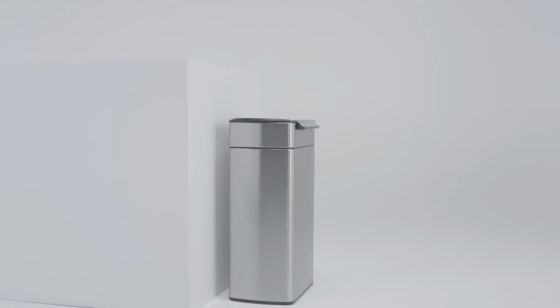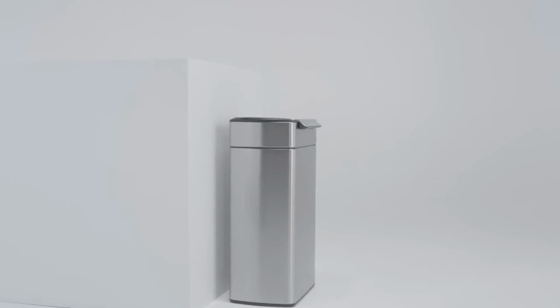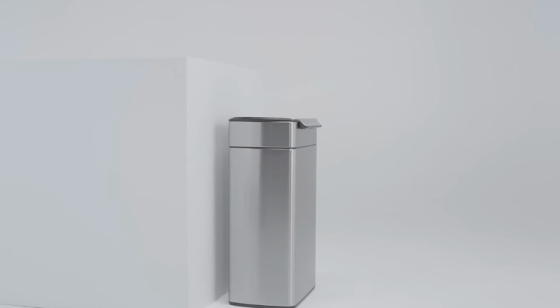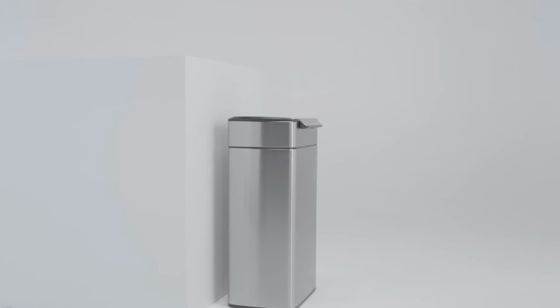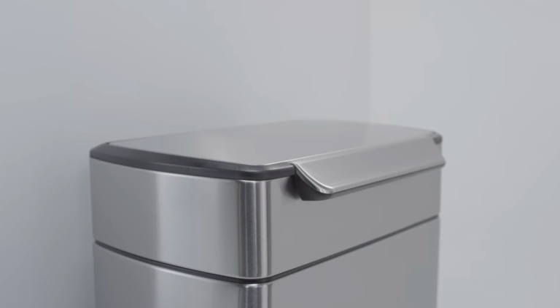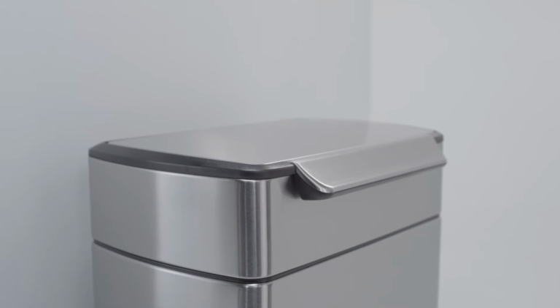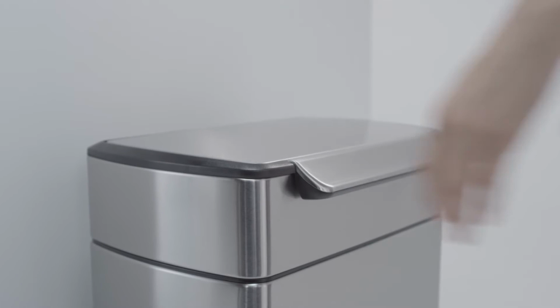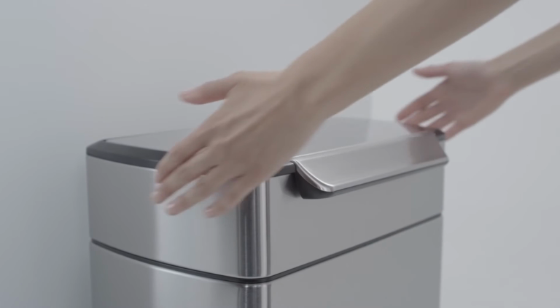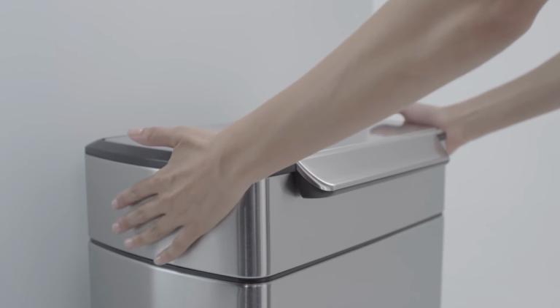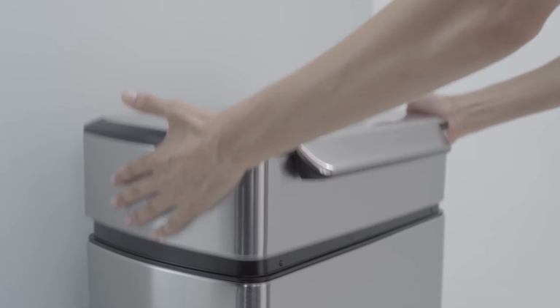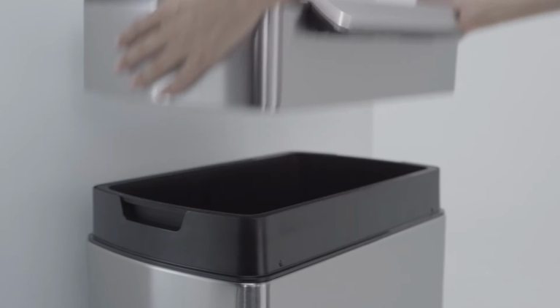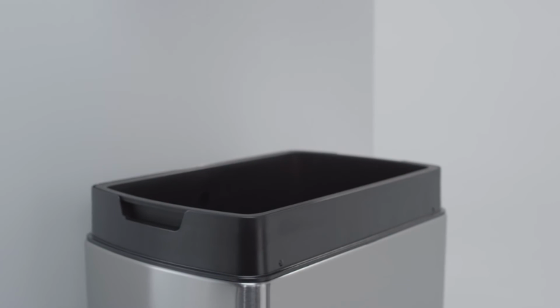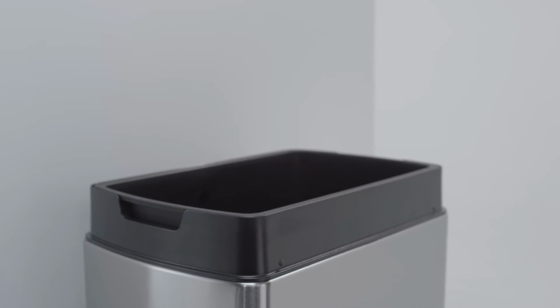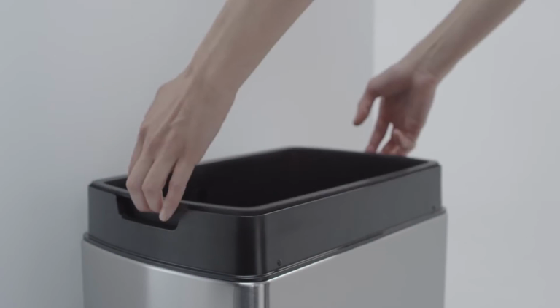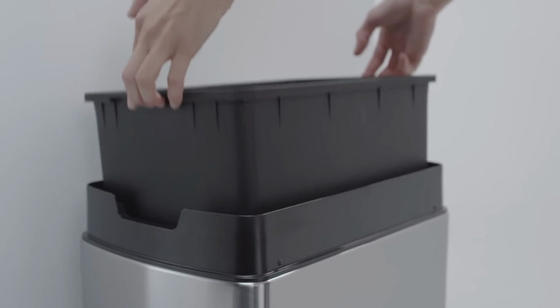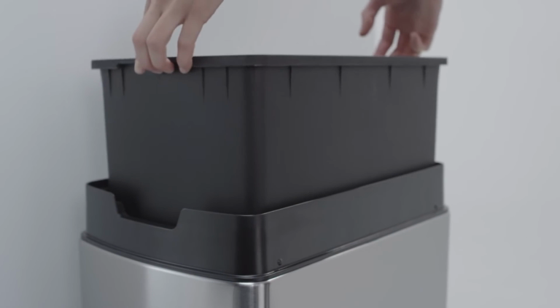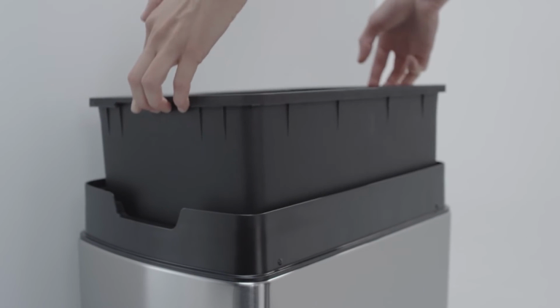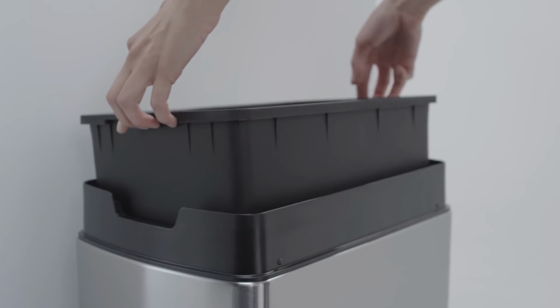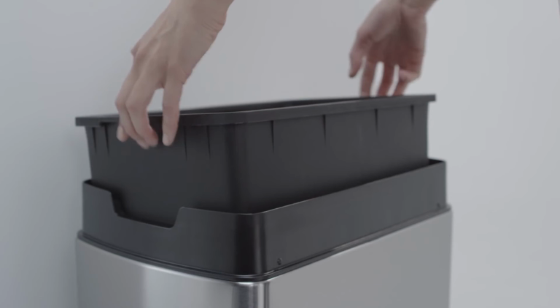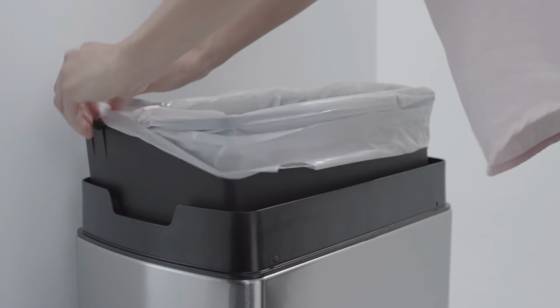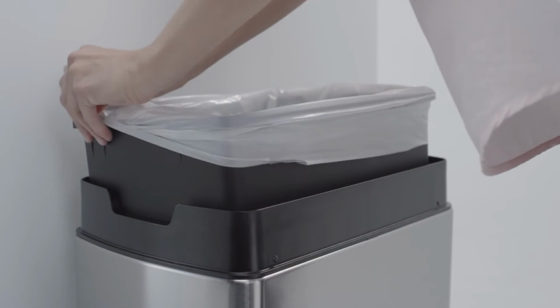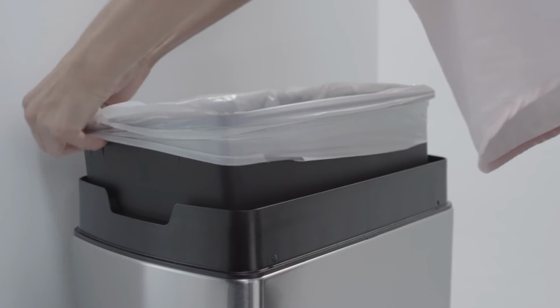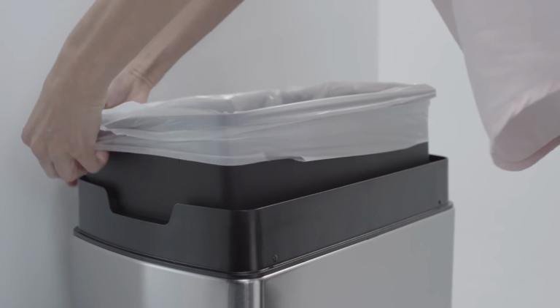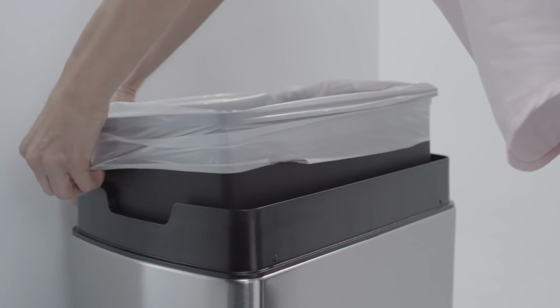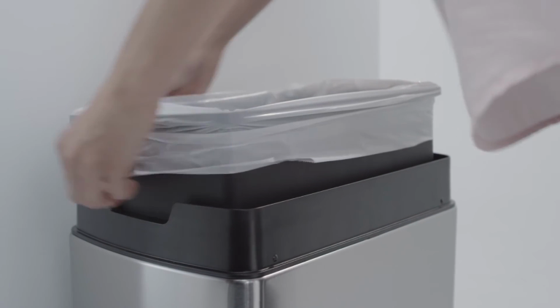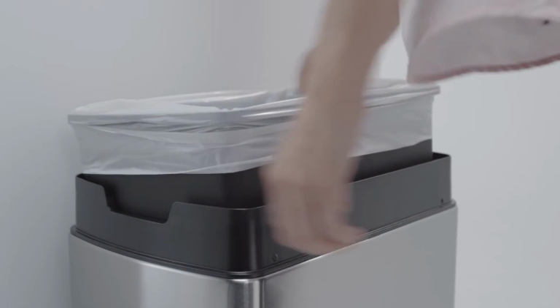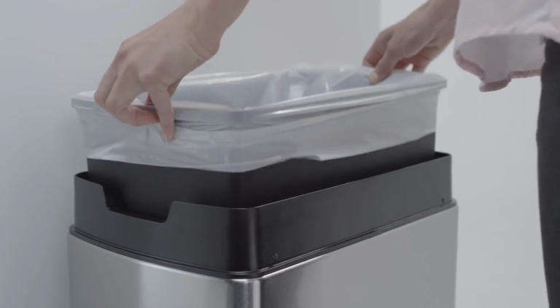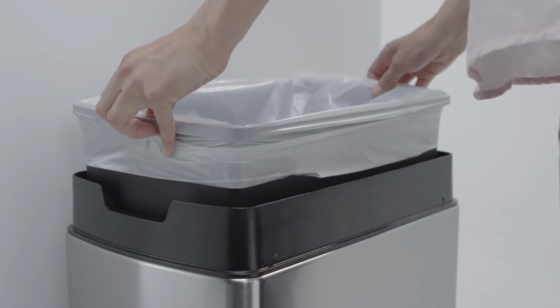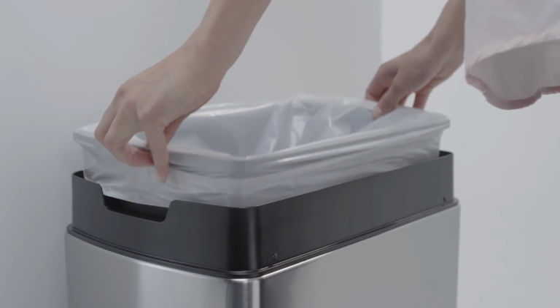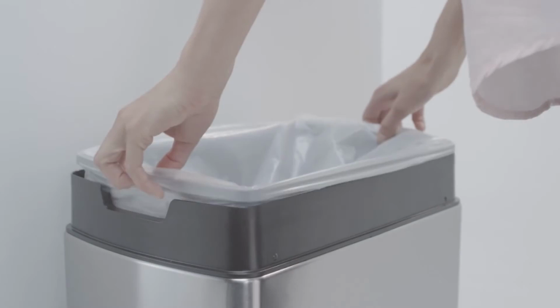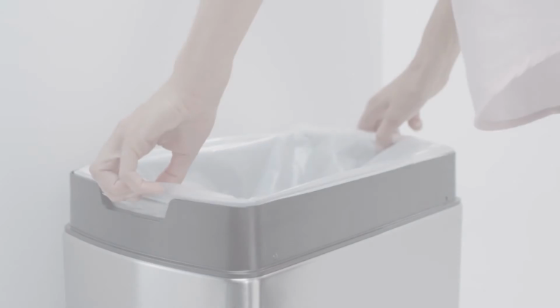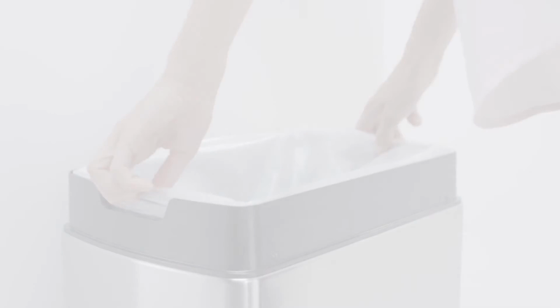Liner changes are easy too. Just lift the lid off the can like this to change the liner. Our custom fit Code H liner fits this can perfectly, with no overhang.